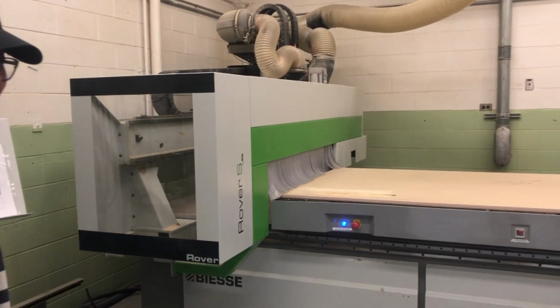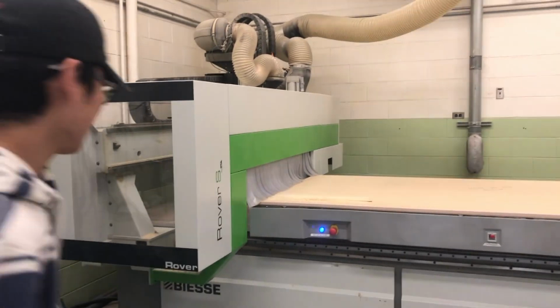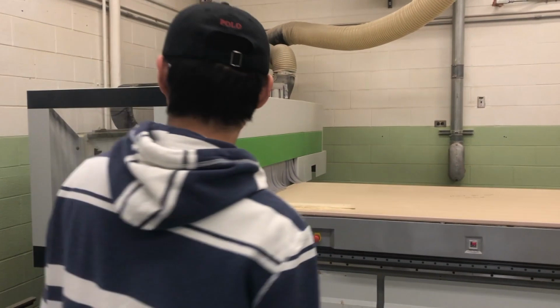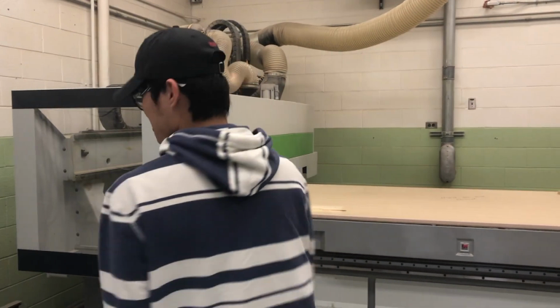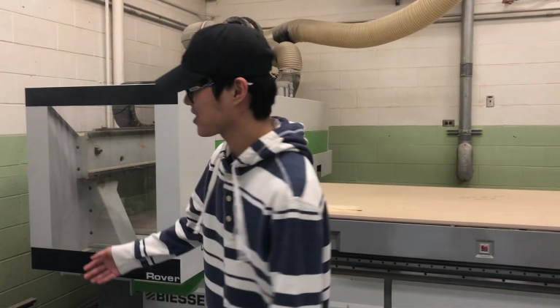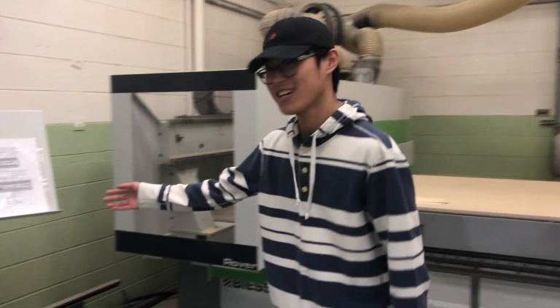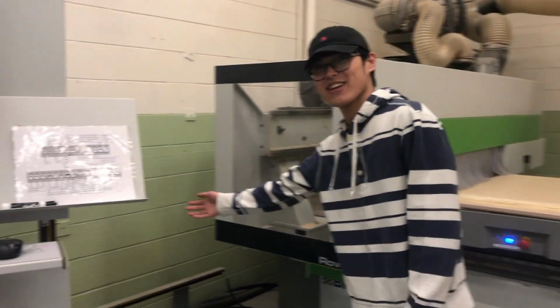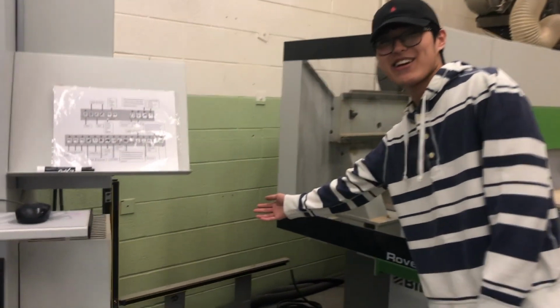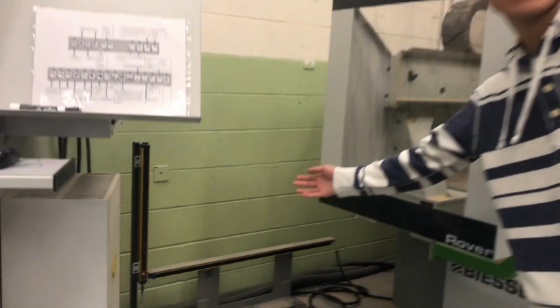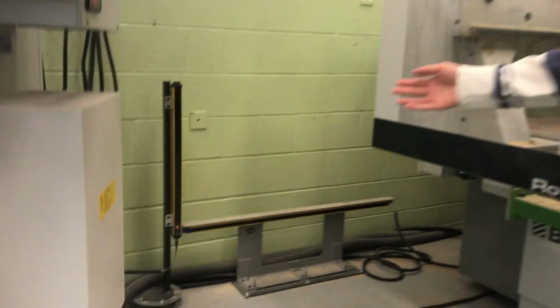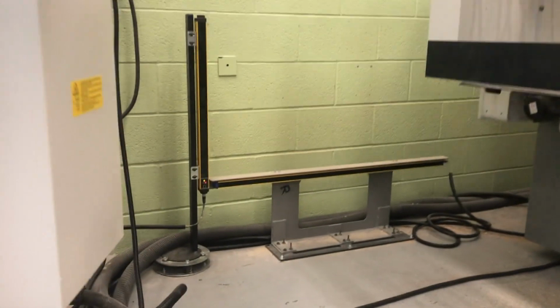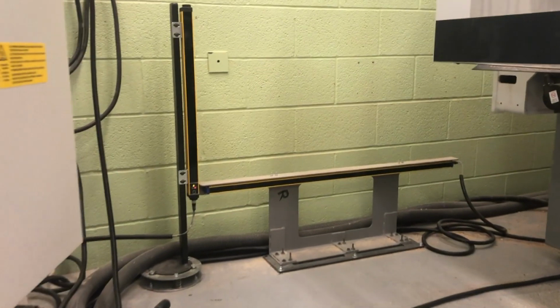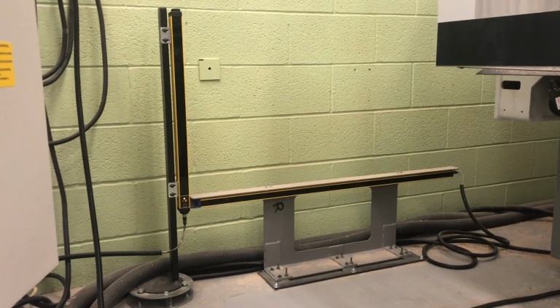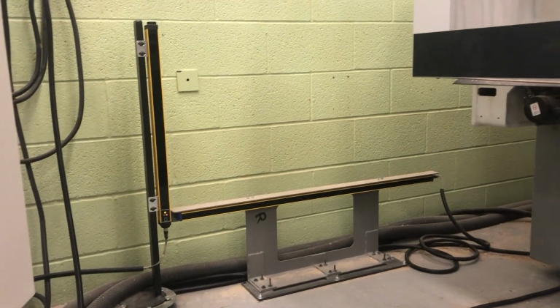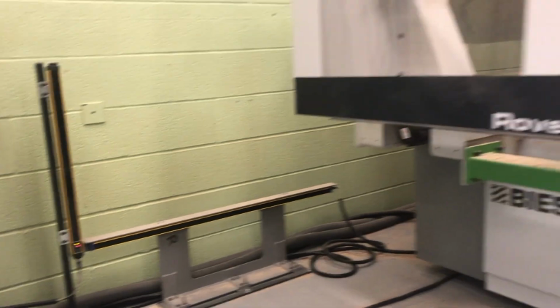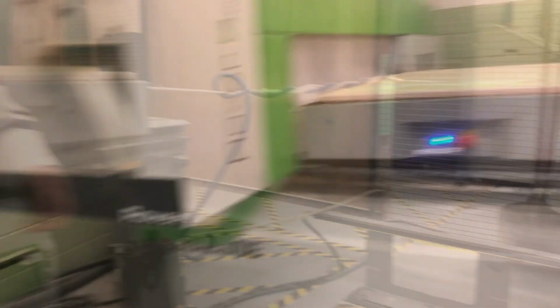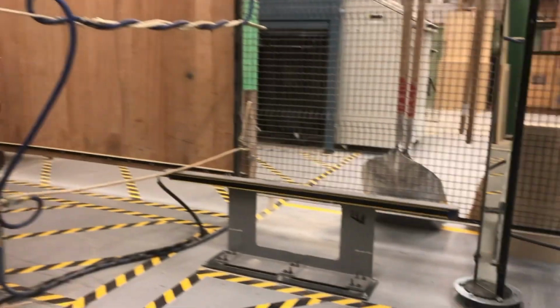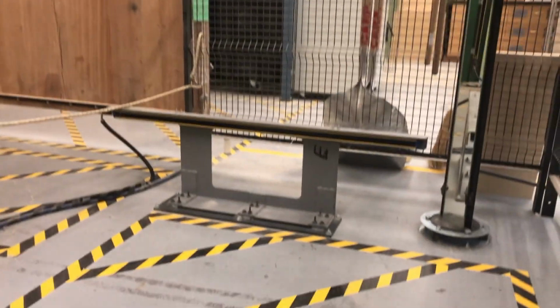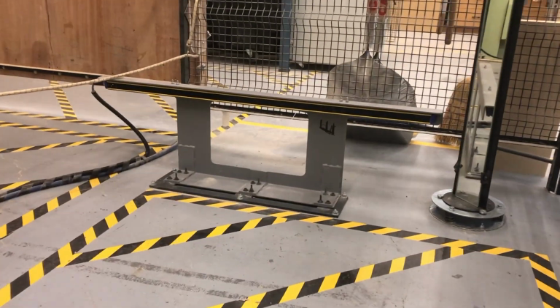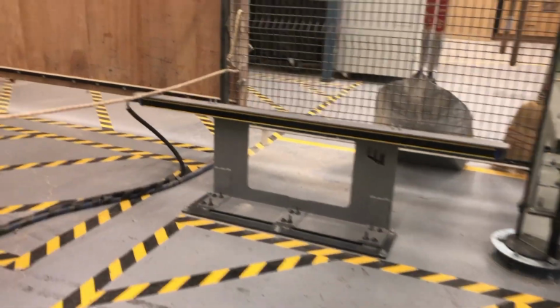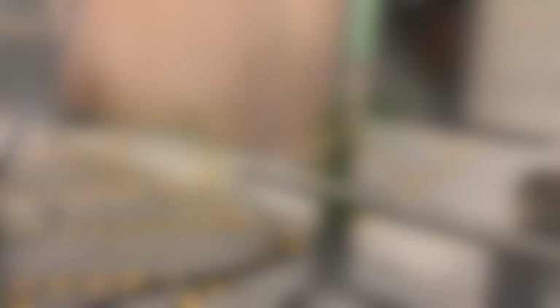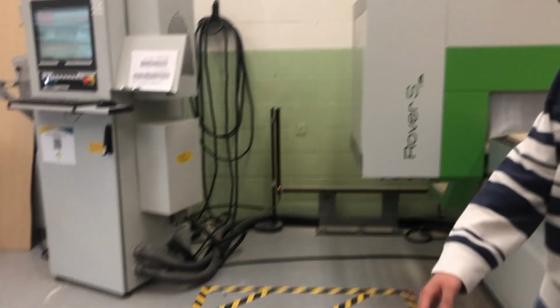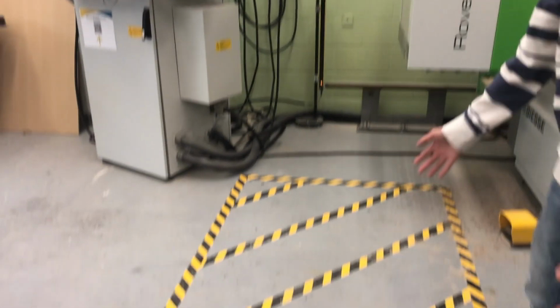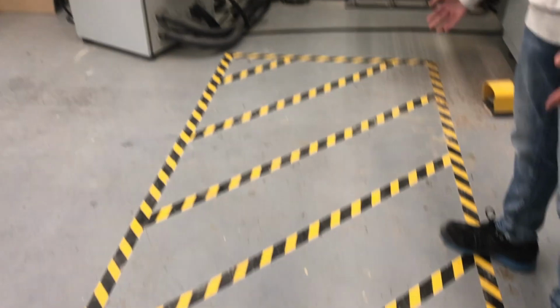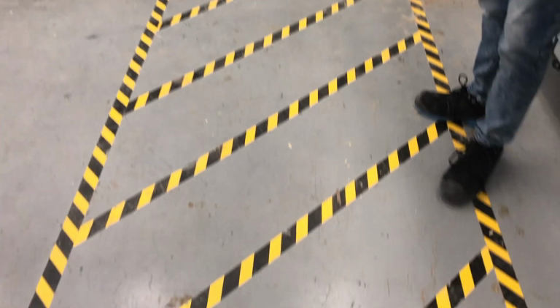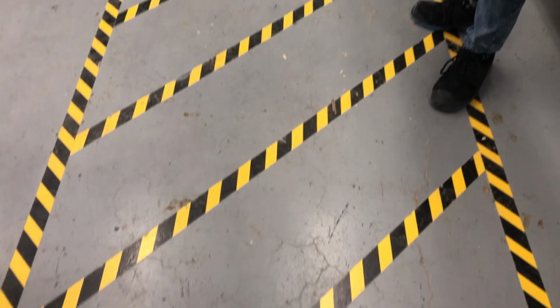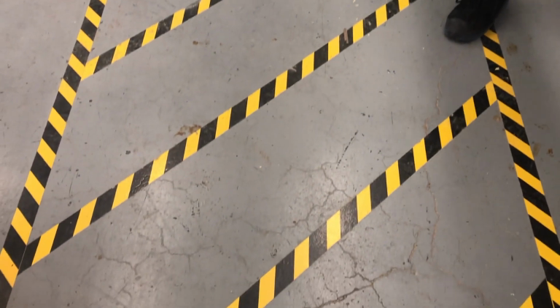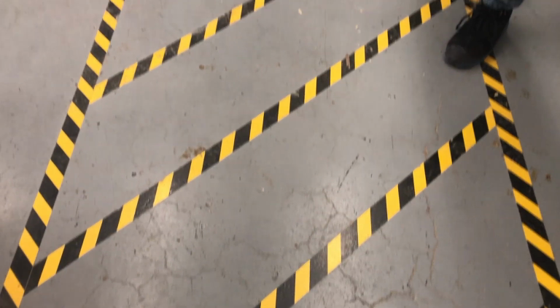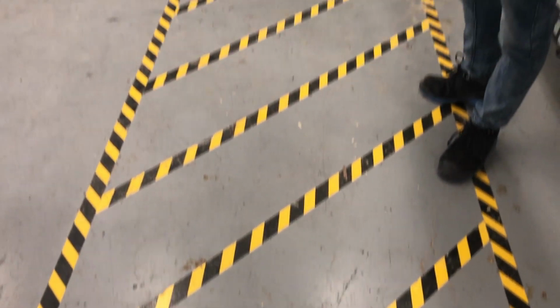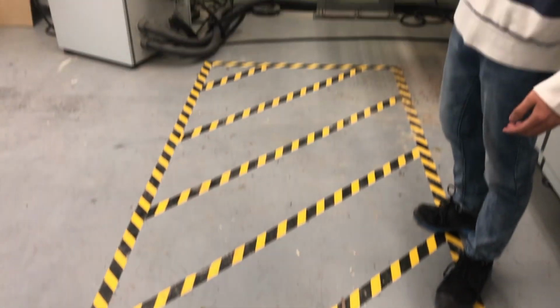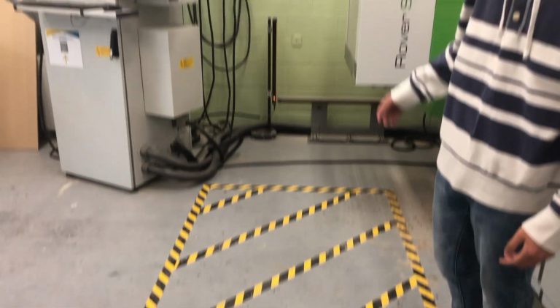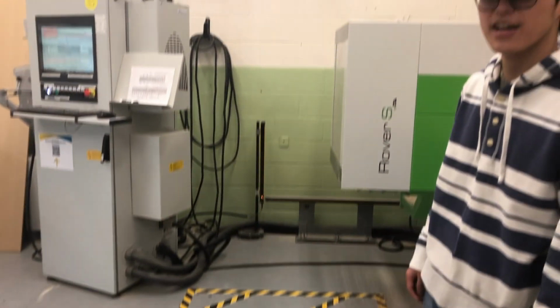Now the photocells. By entering this taped-off zone, it will activate the photocells, shutting down the machine.